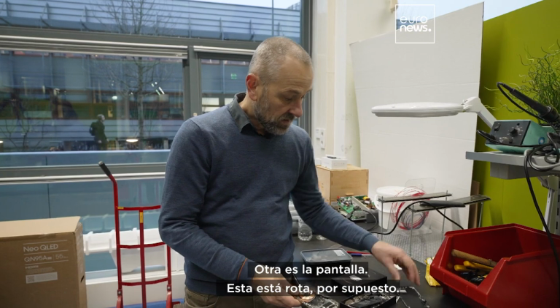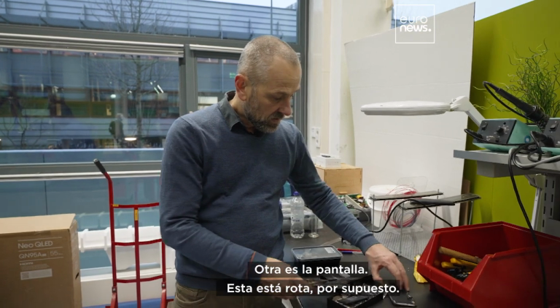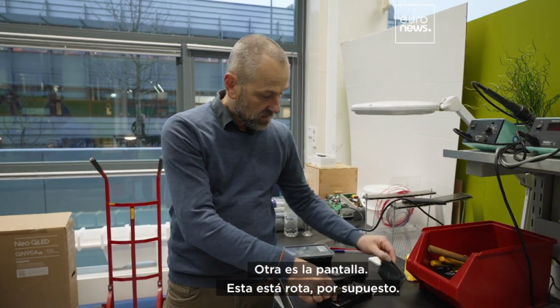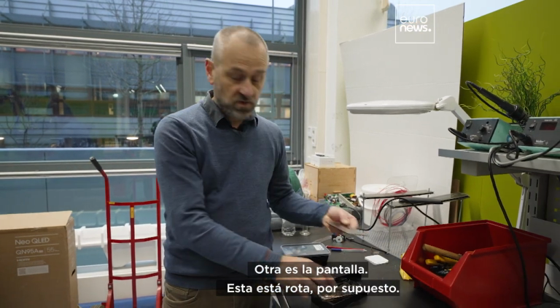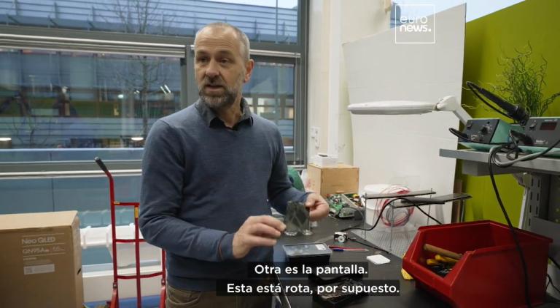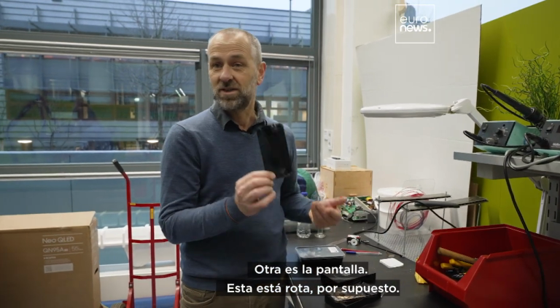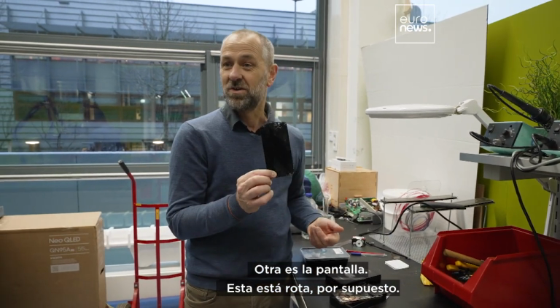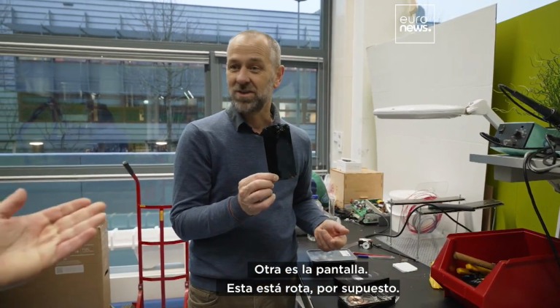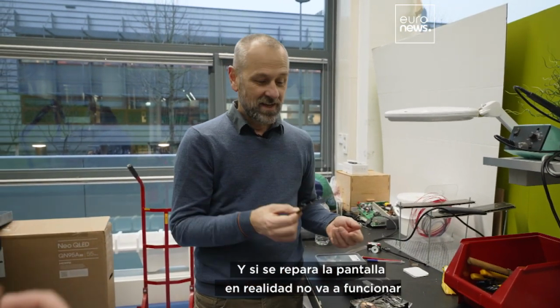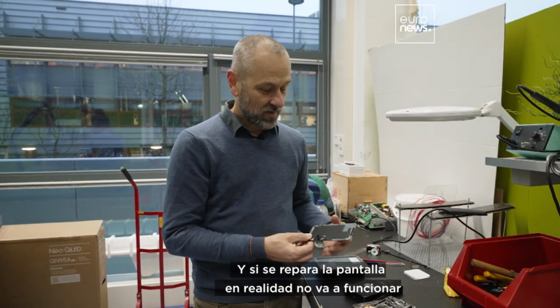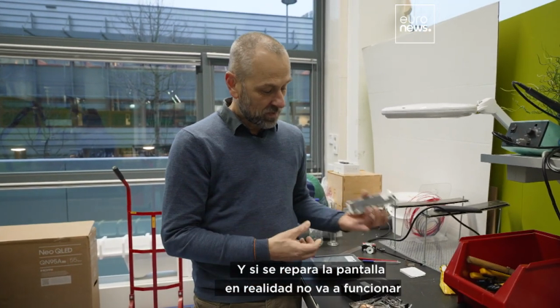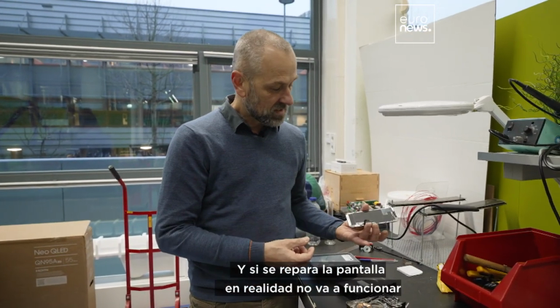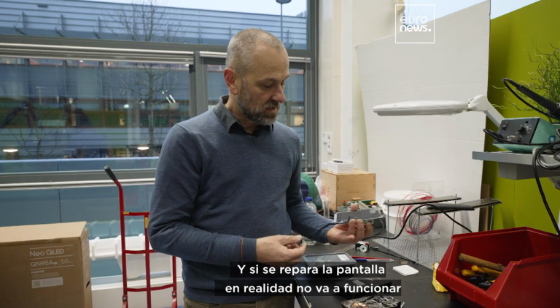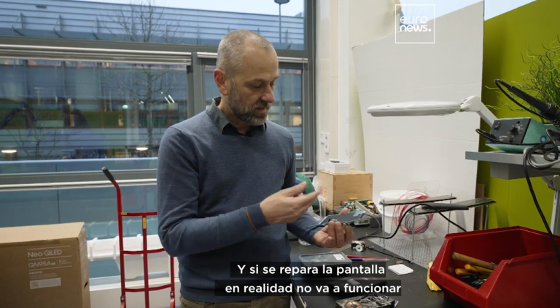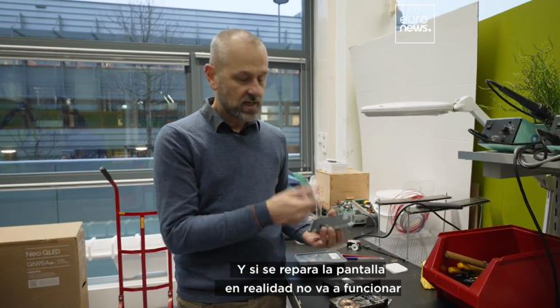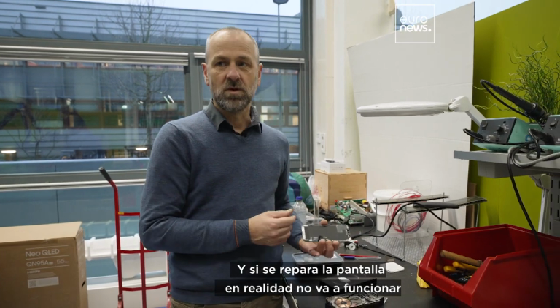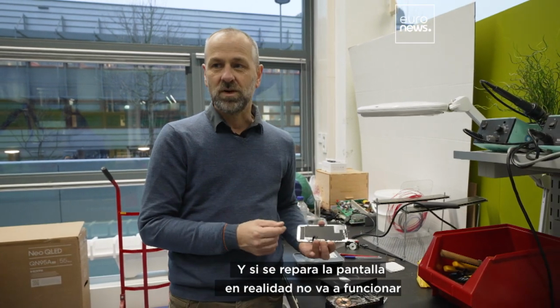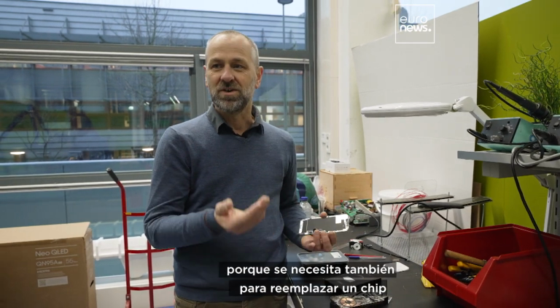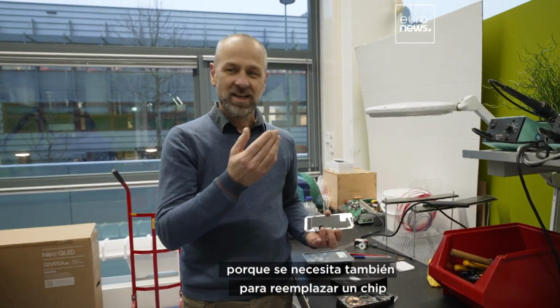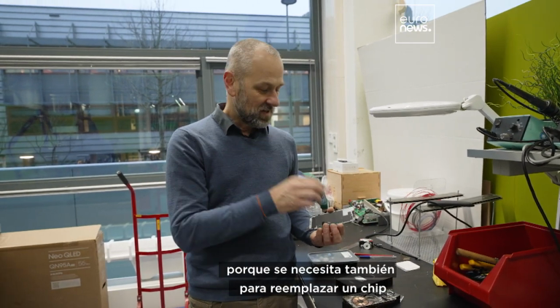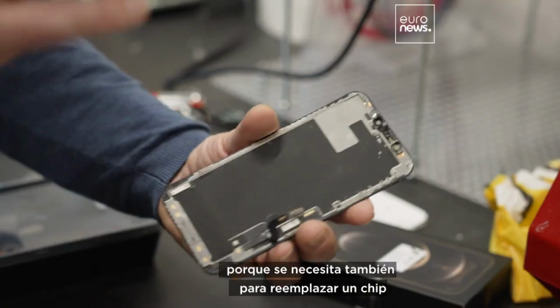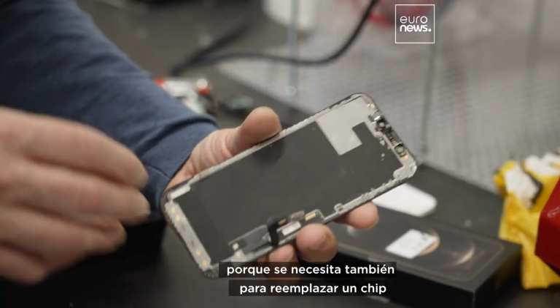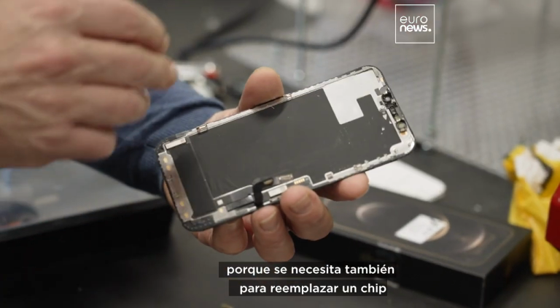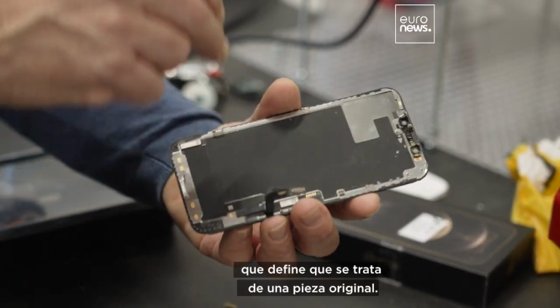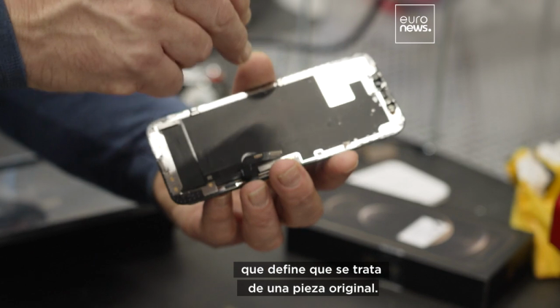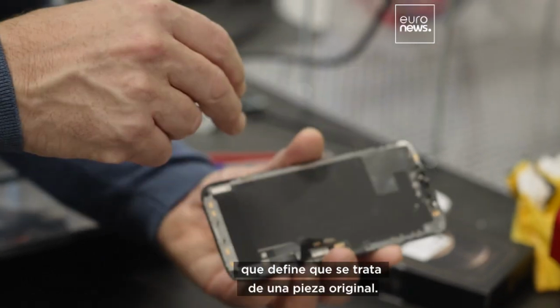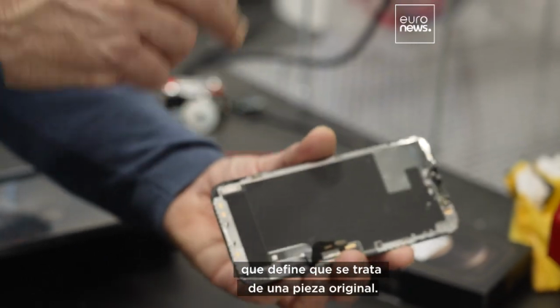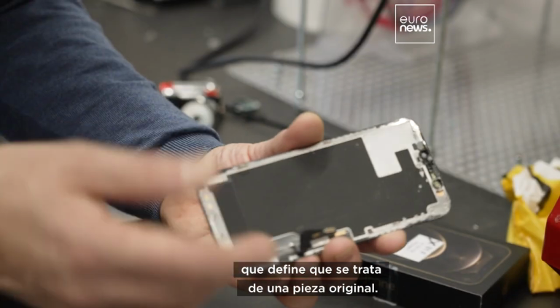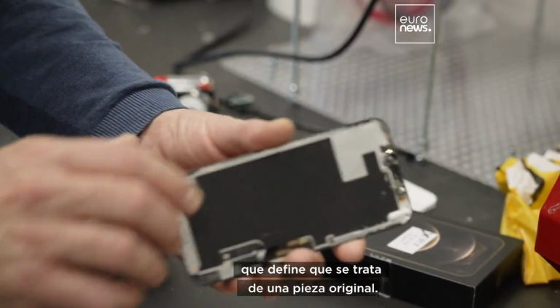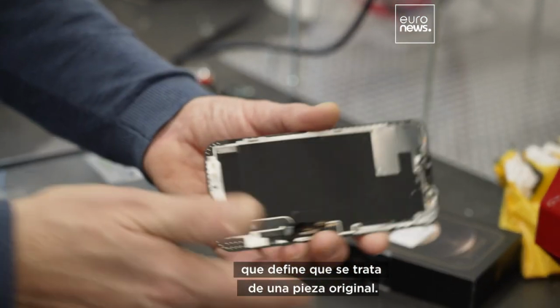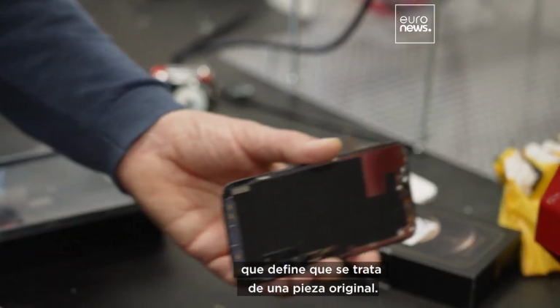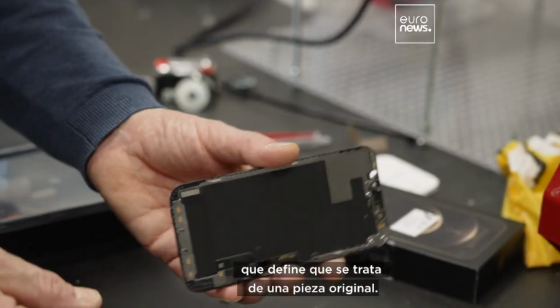Another one is the screen — well, this one is broken, of course. And if you replace this screen, it actually won't work because you need to replace a chip on it as well, which defines that it's an original part.